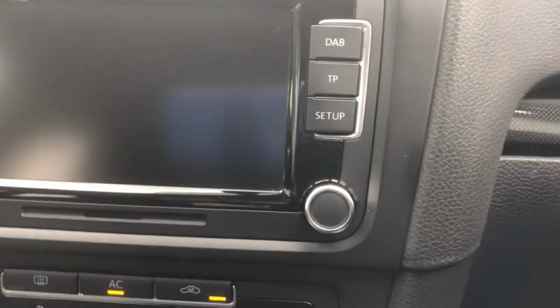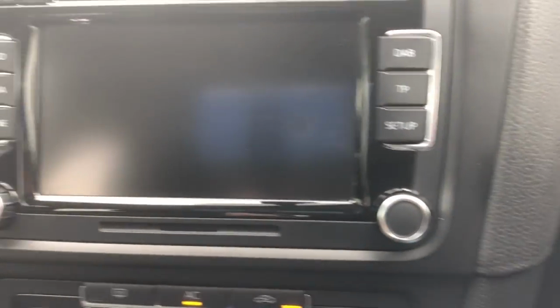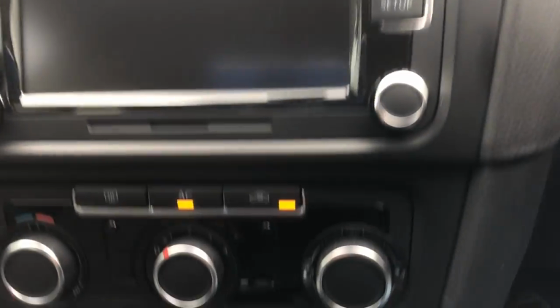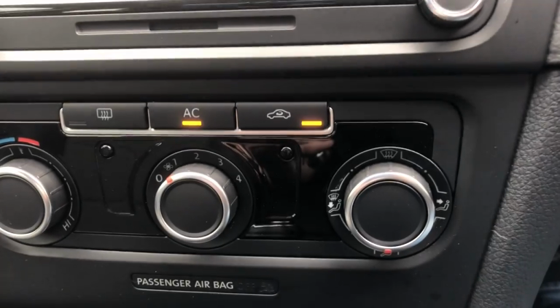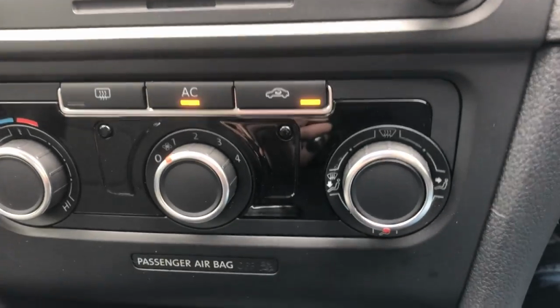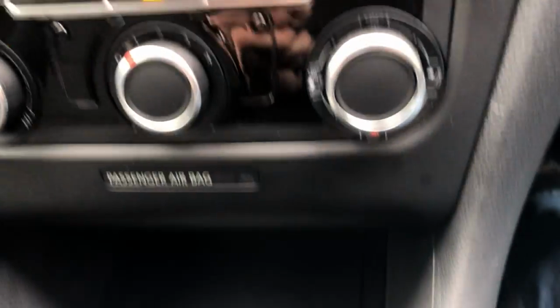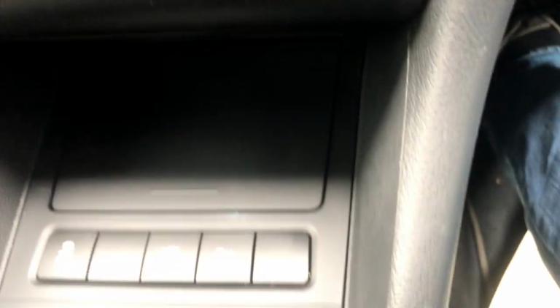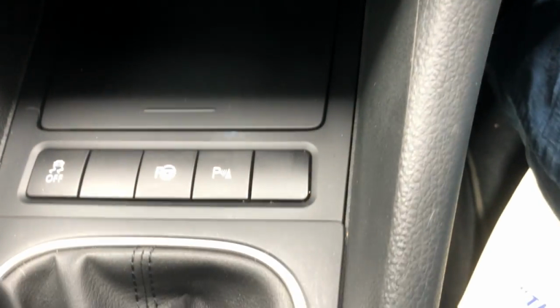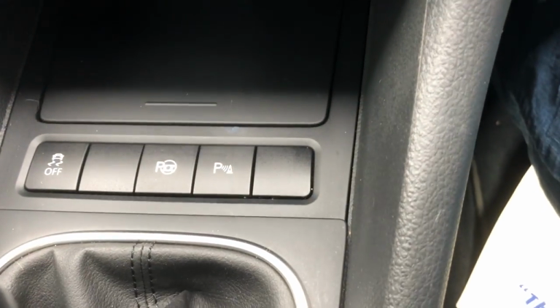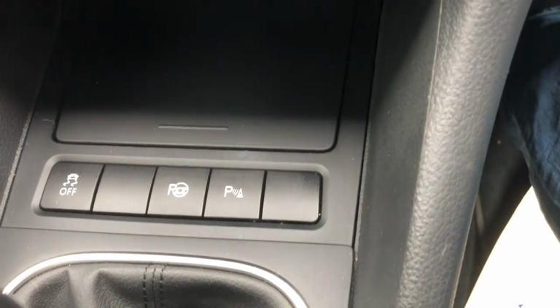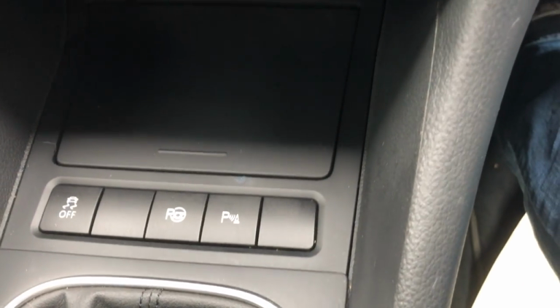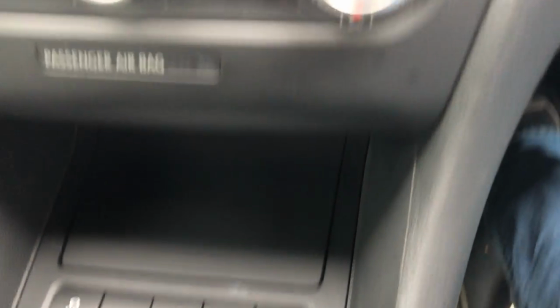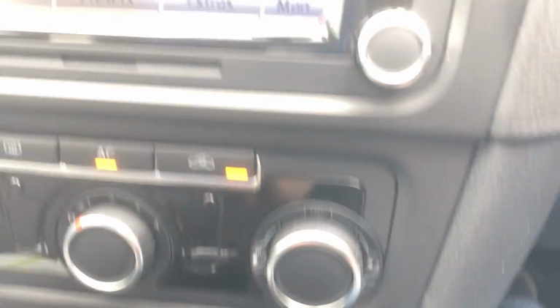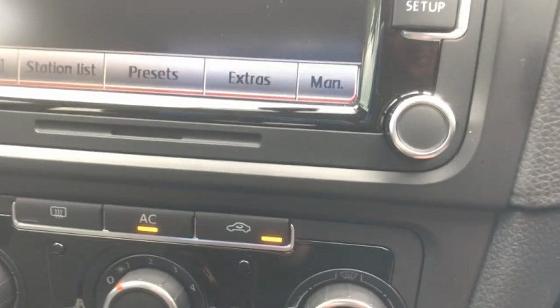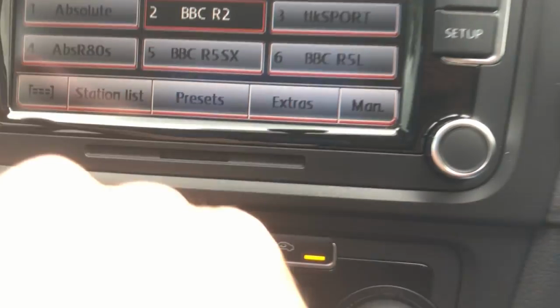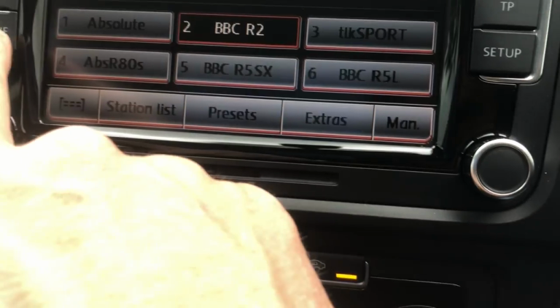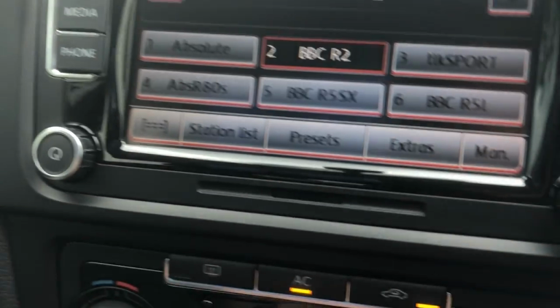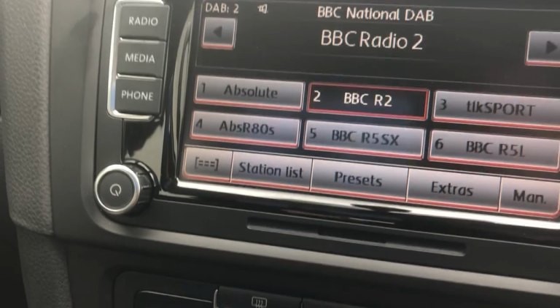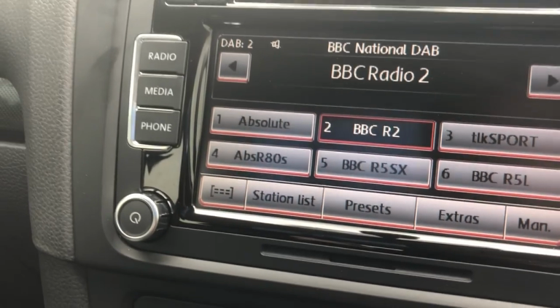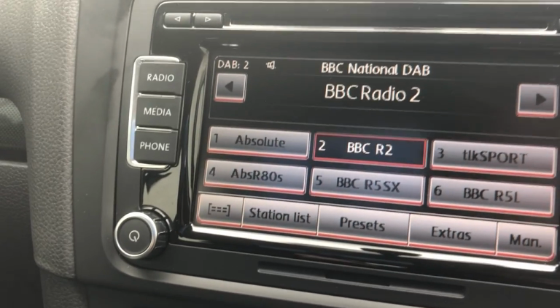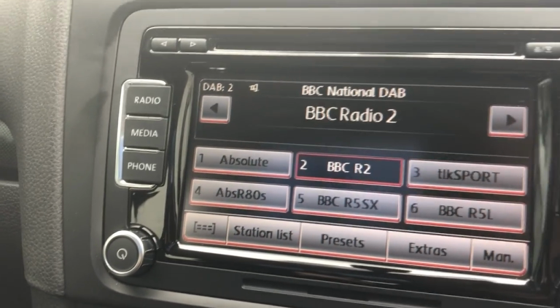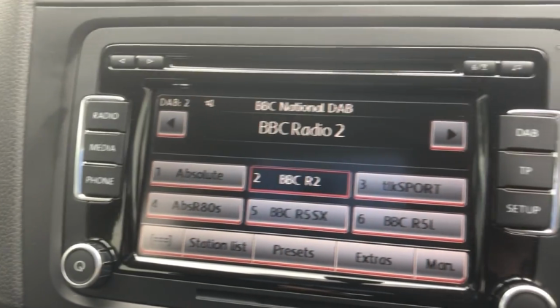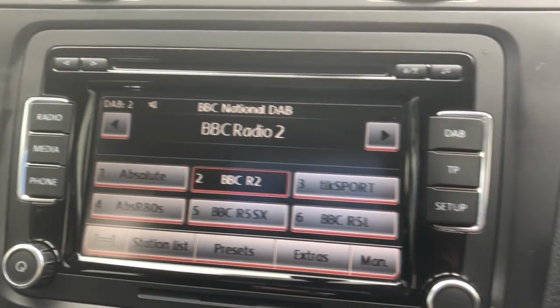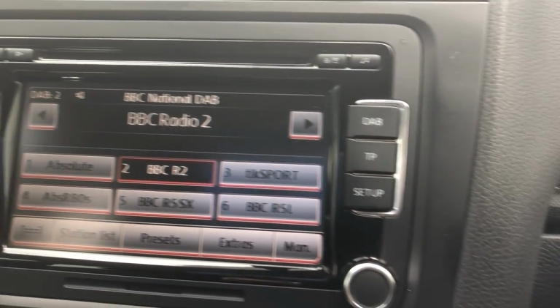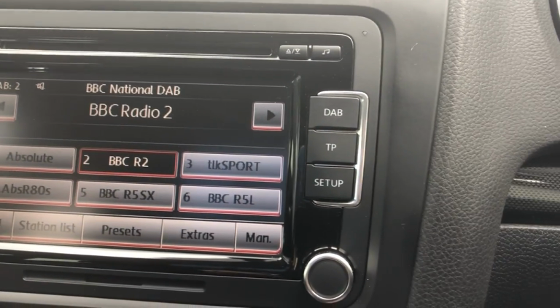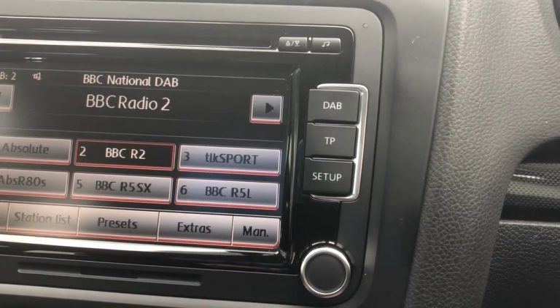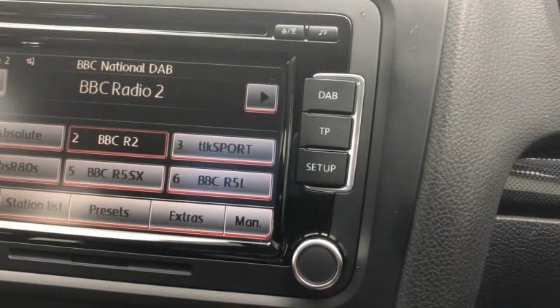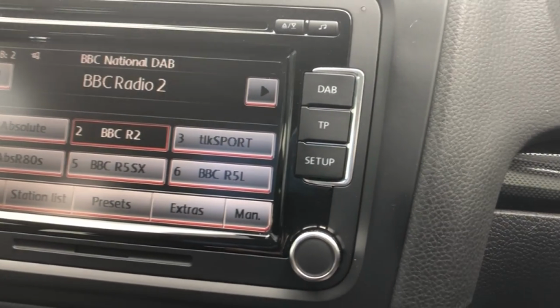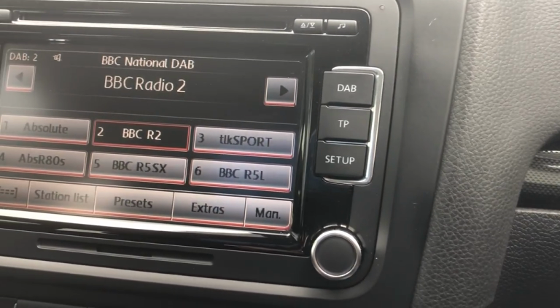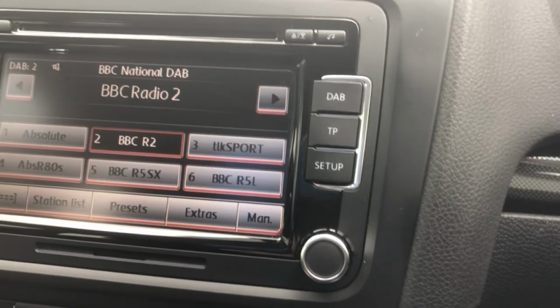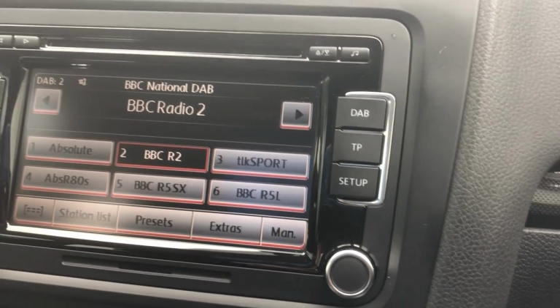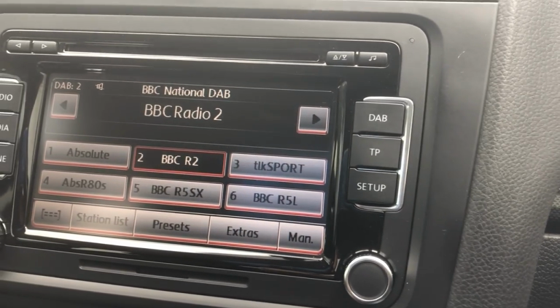Starting the car up — there's your air conditioning, parking sensors all confirmed, we've got DAB and Bluetooth all there. Again, a very very clean and tidy car.